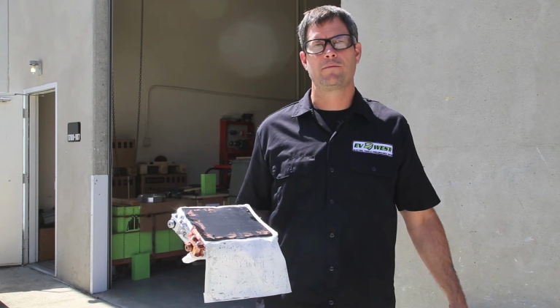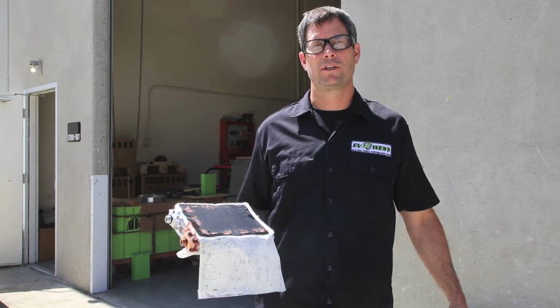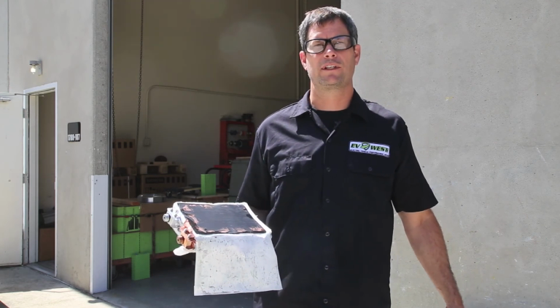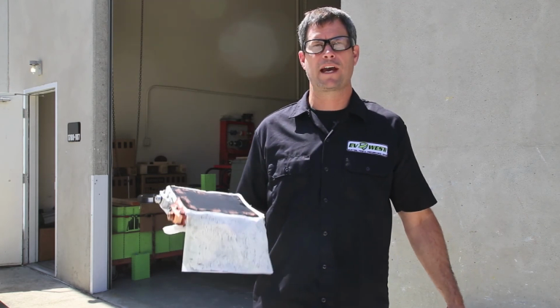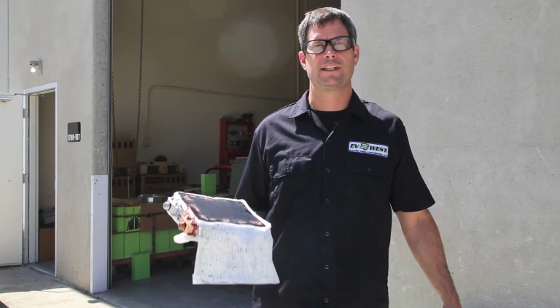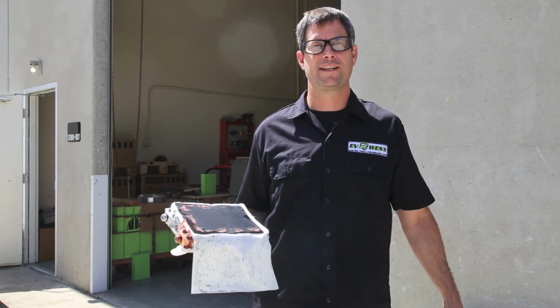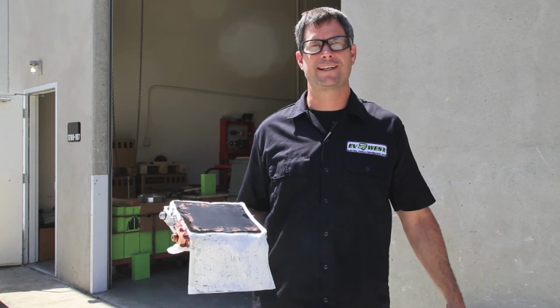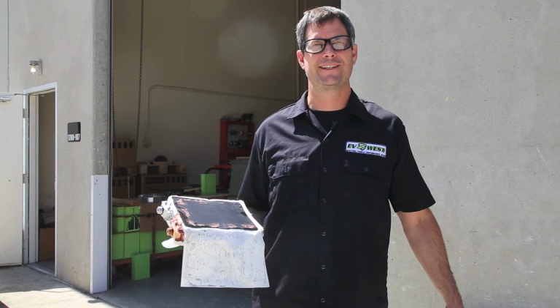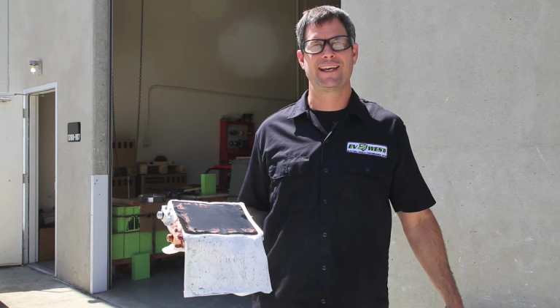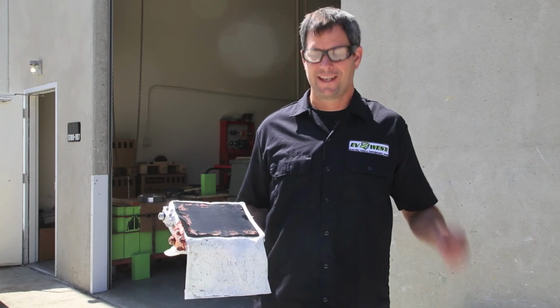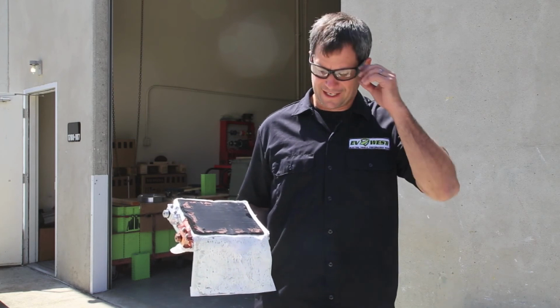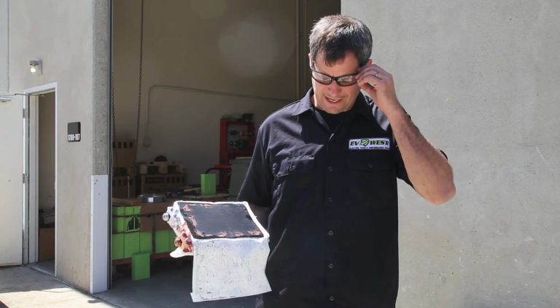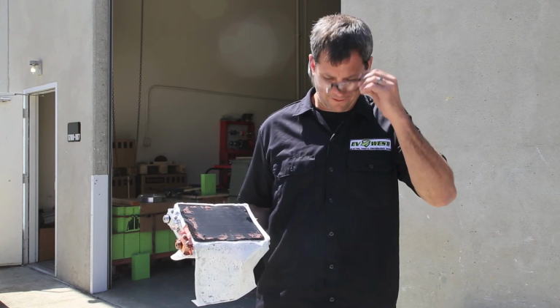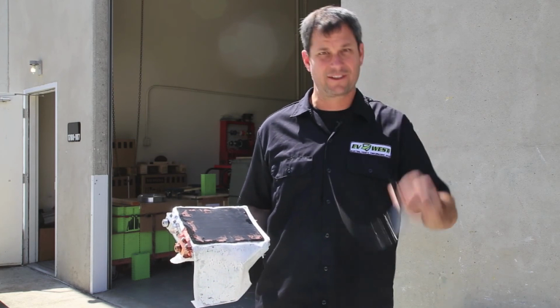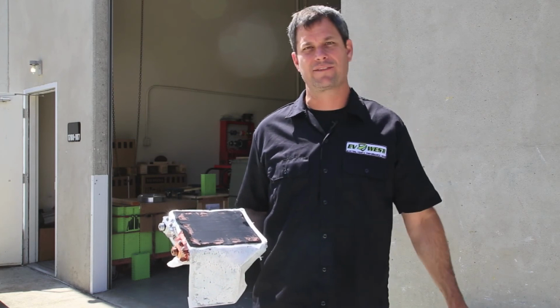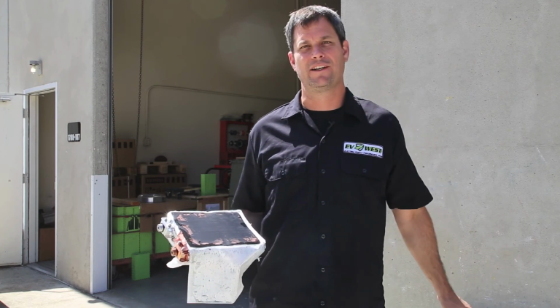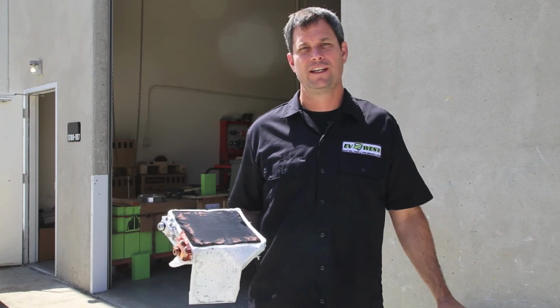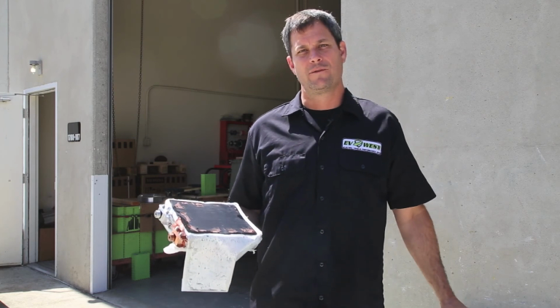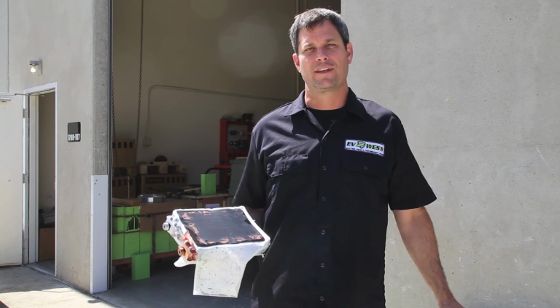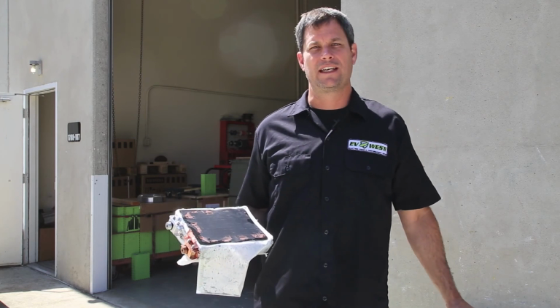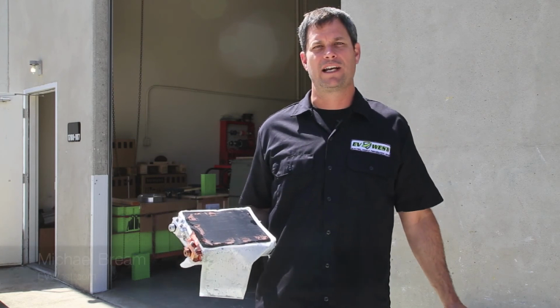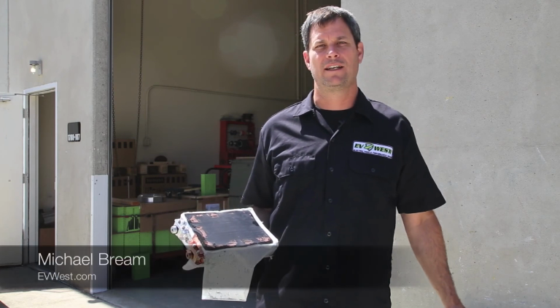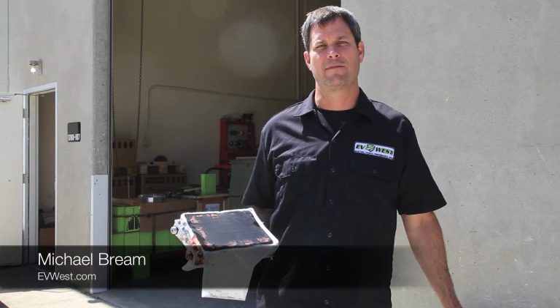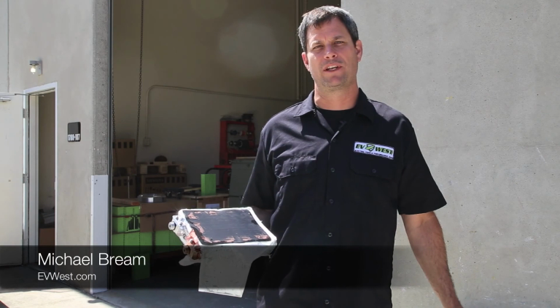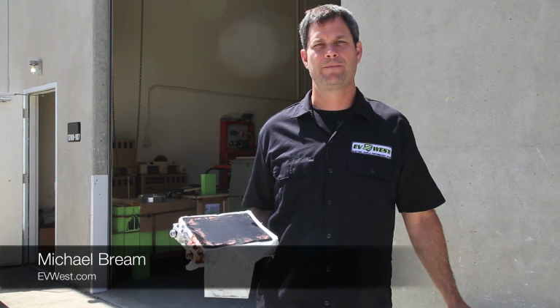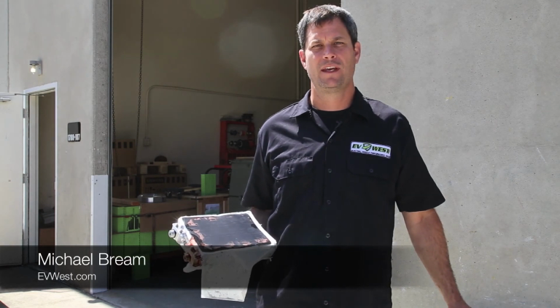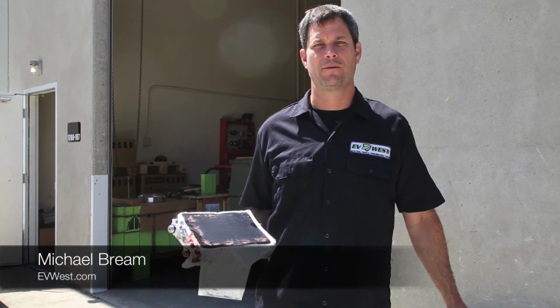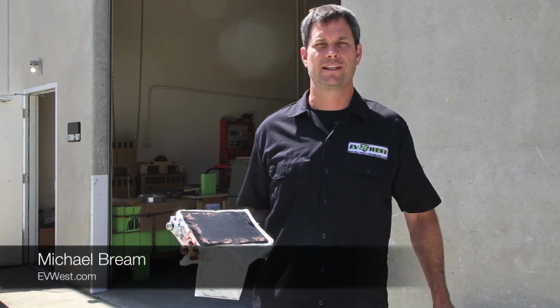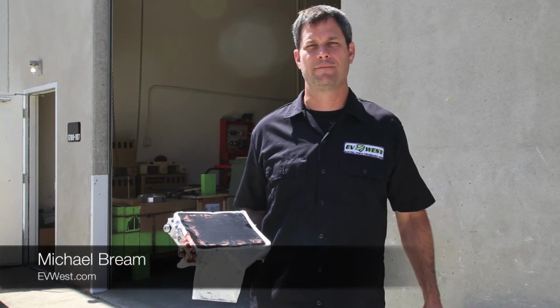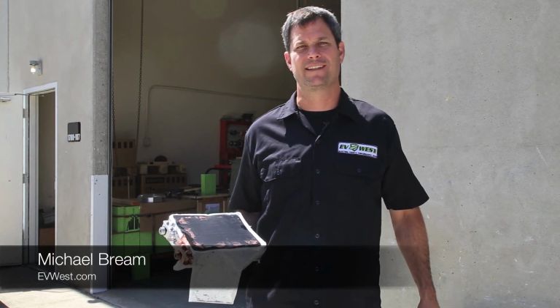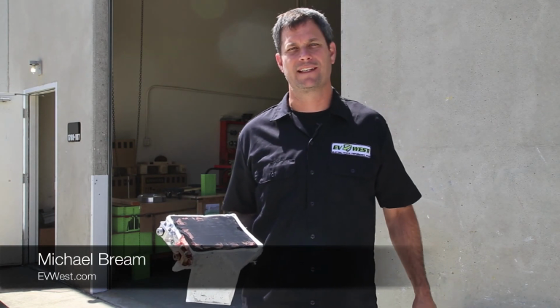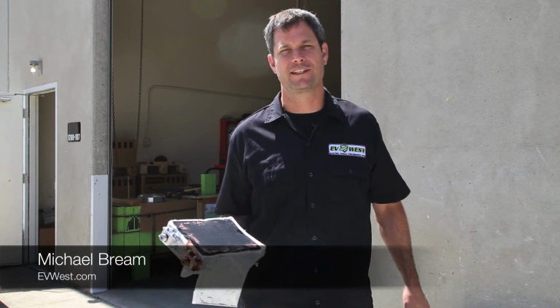Hope you enjoyed our quick little battery dissection today, and we'll see you in the next video. With EV West, I'm Michael Breen, and we'll see you next time. Thanks for watching.